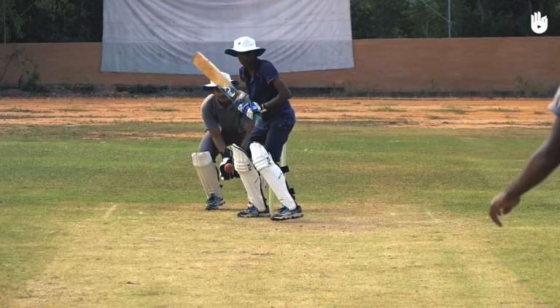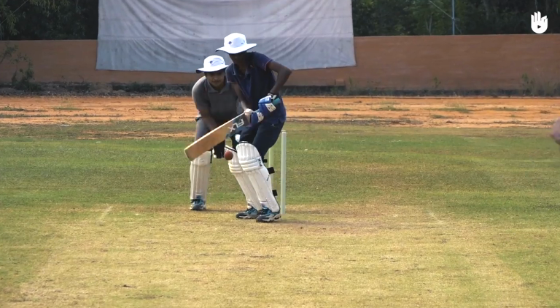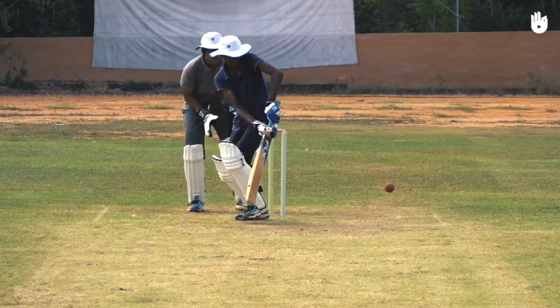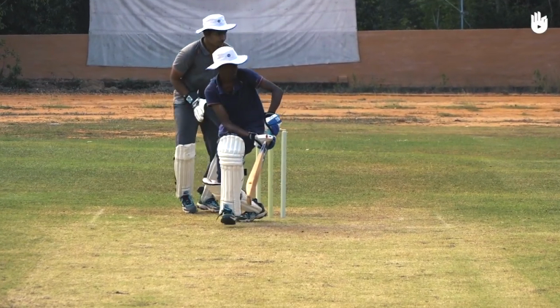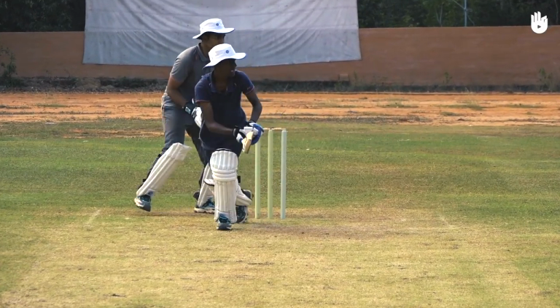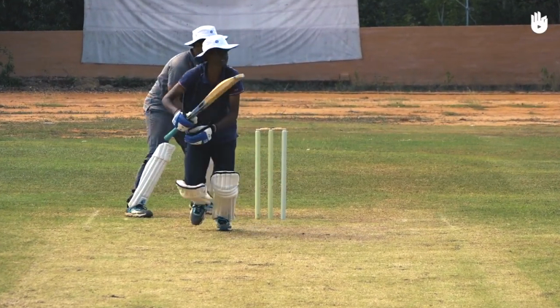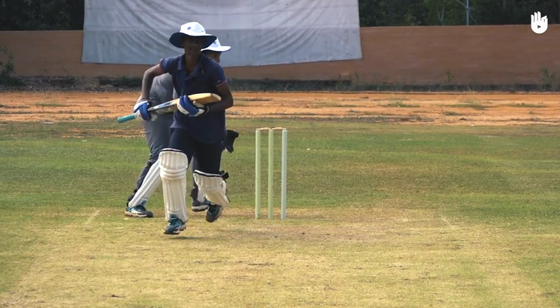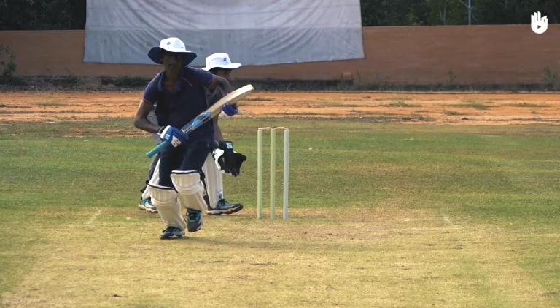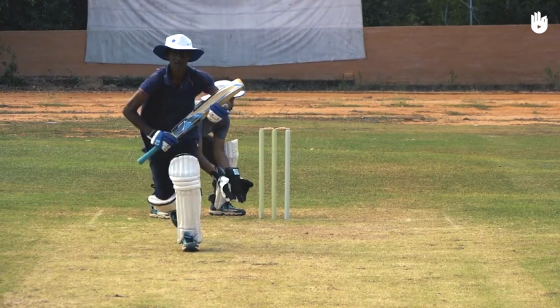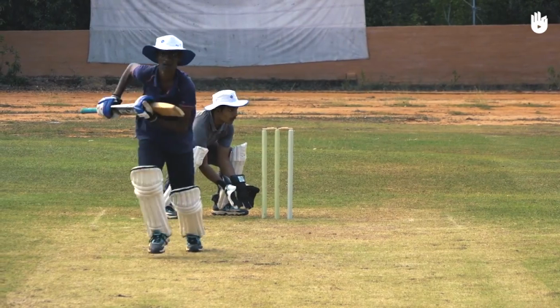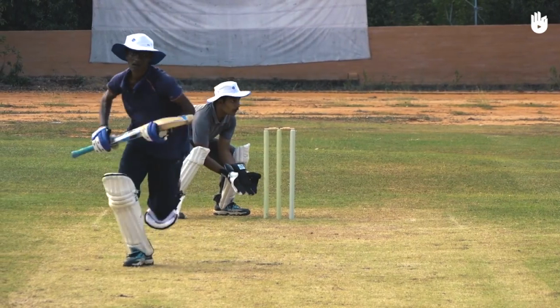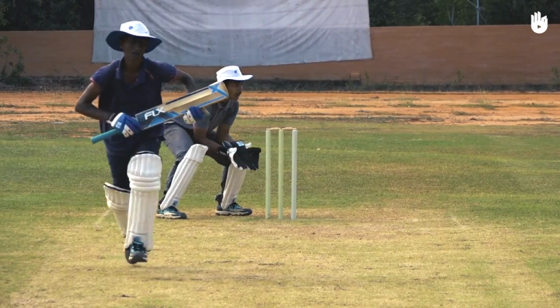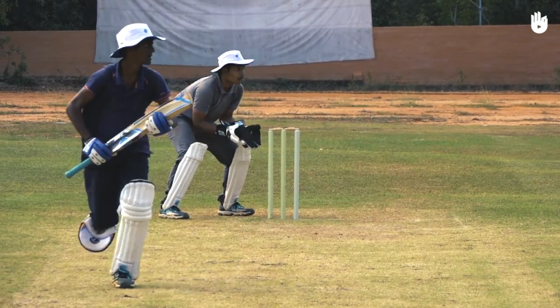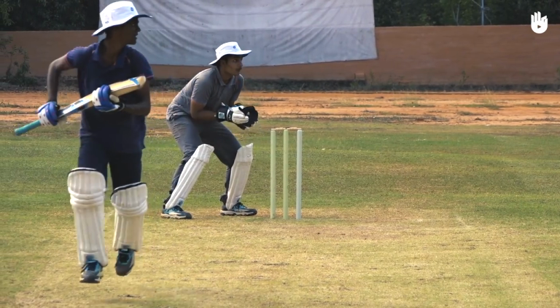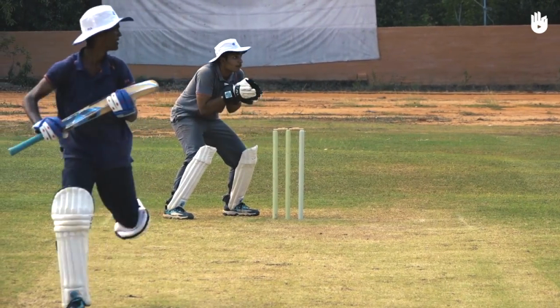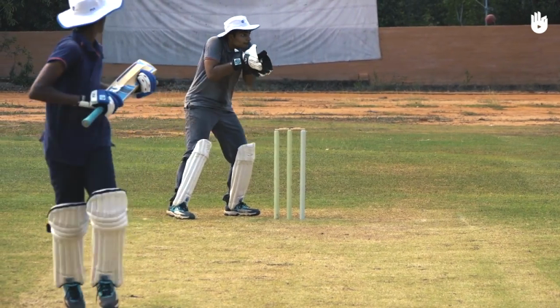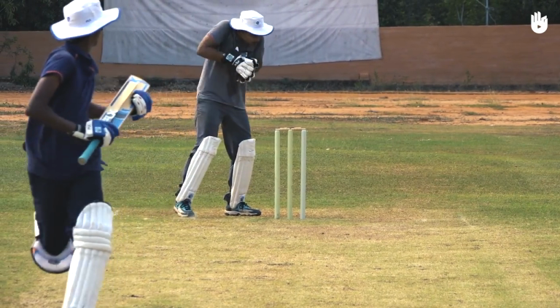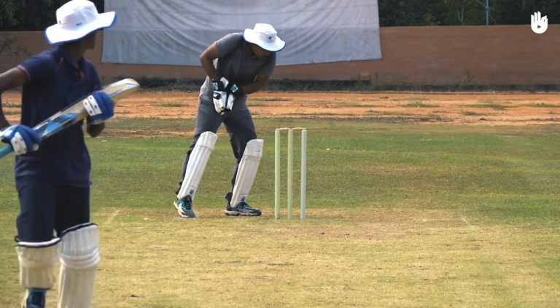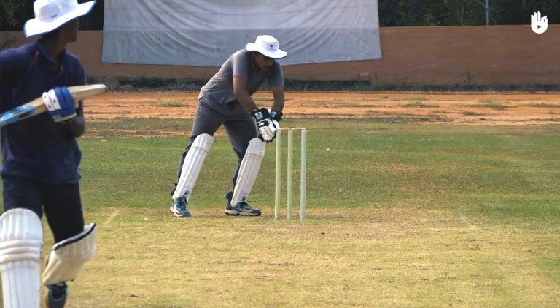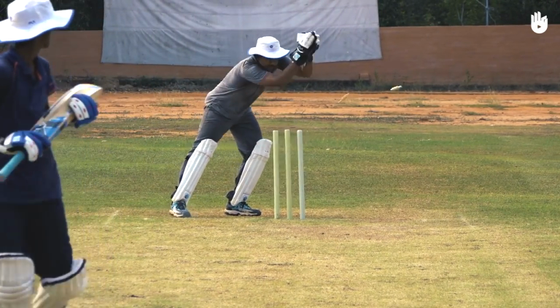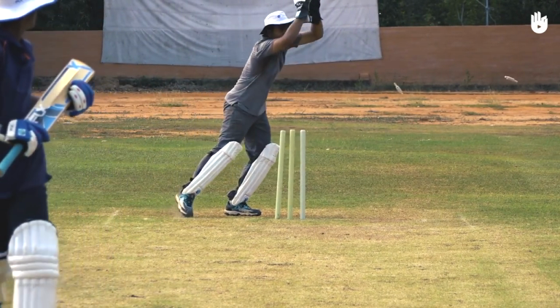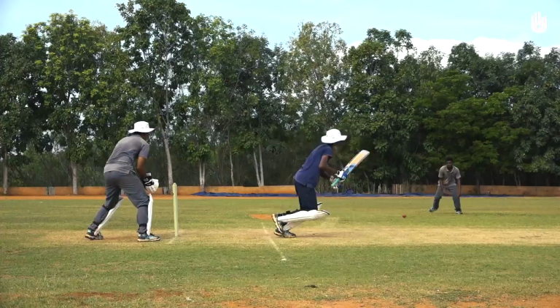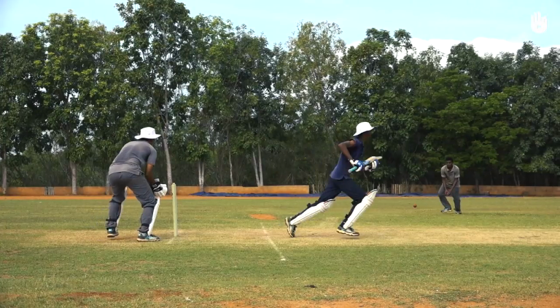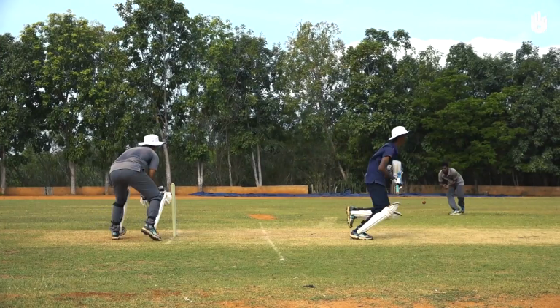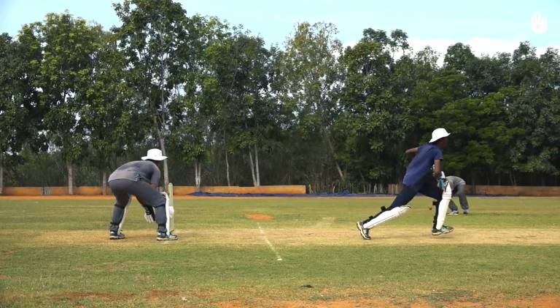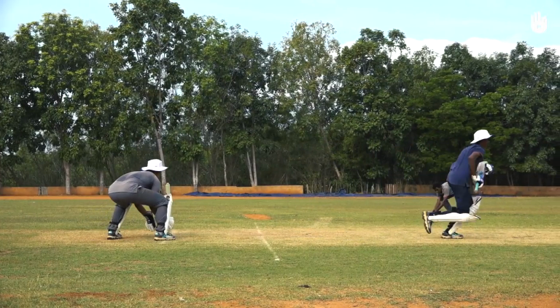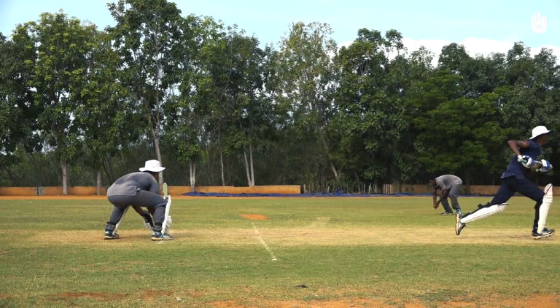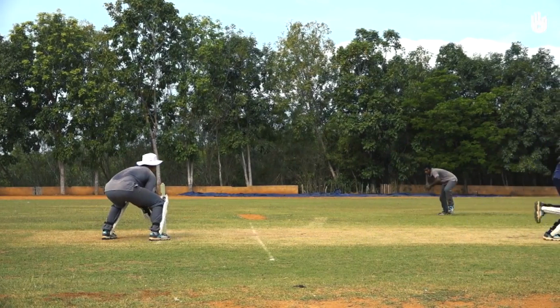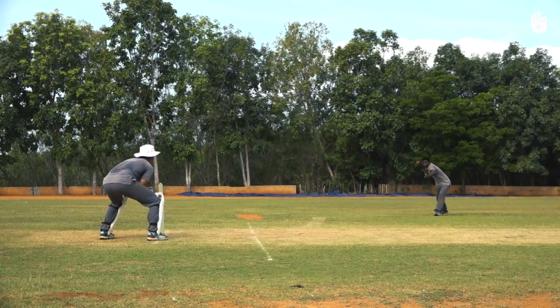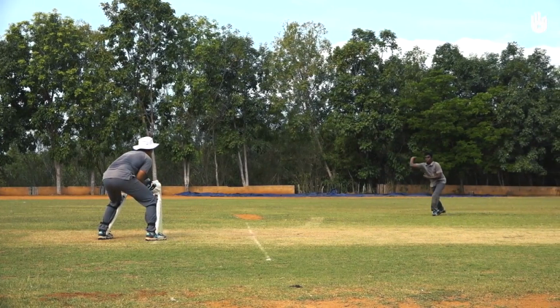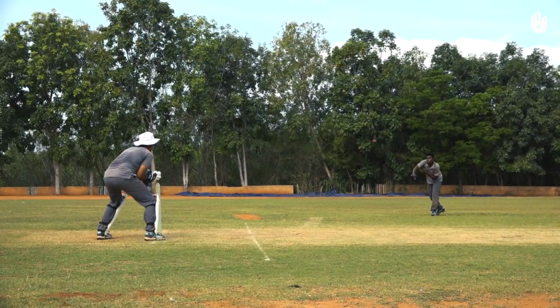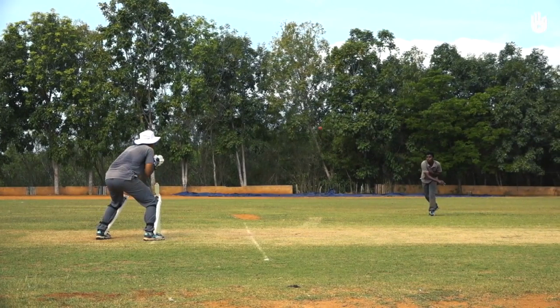If the ball is hit, be ready to catch the ball thrown by the fielder with the stumps in front of you so you don't block a direct hit. Catch the ball with both hands and take the bails off to run out a batsman.